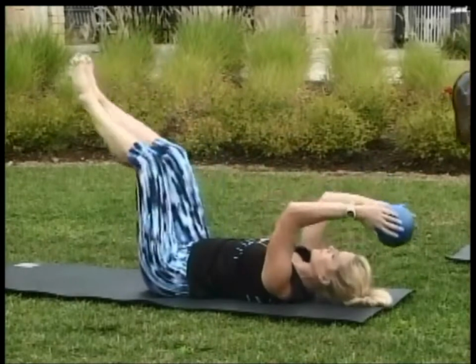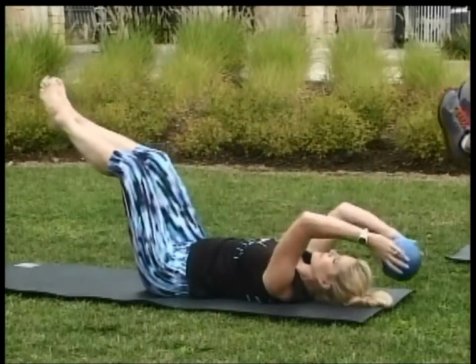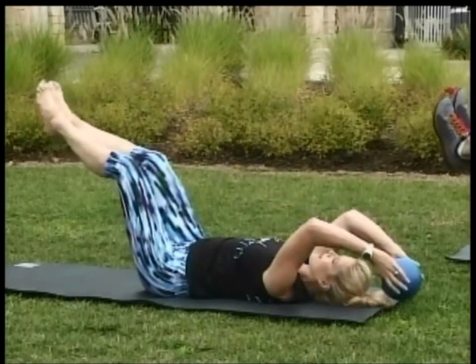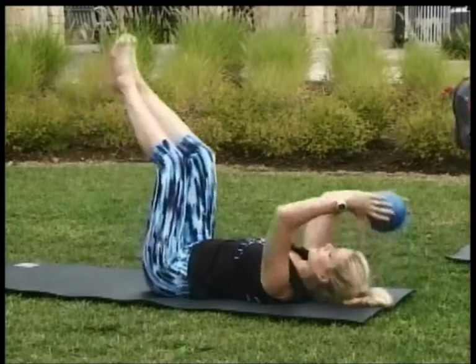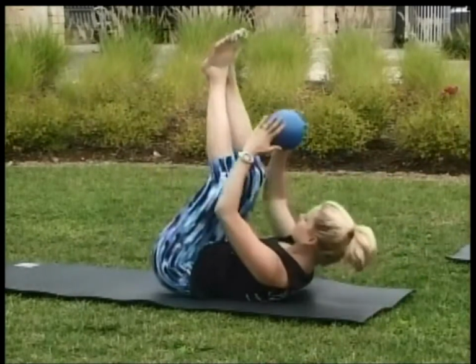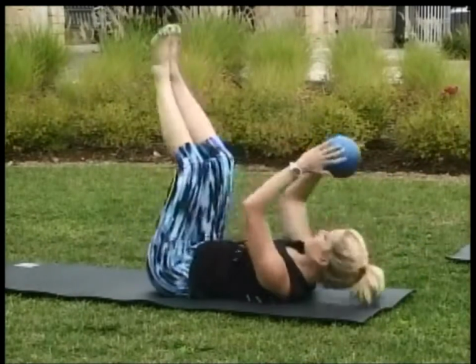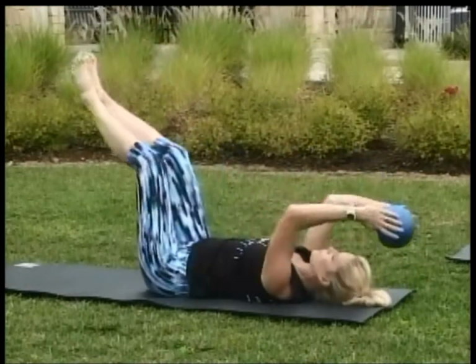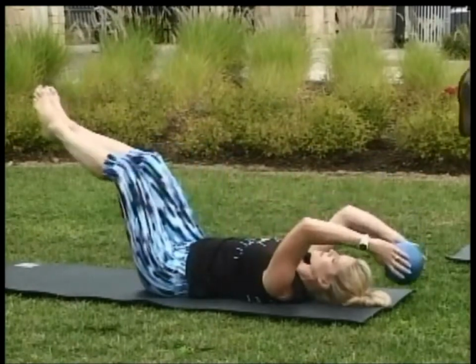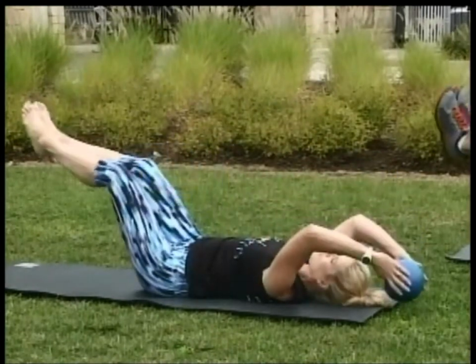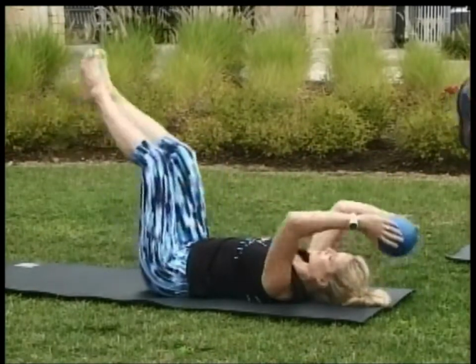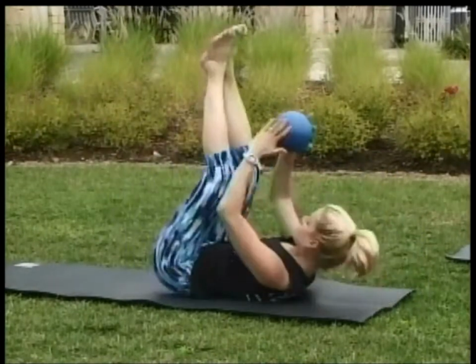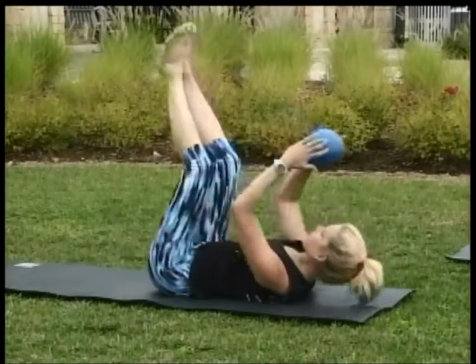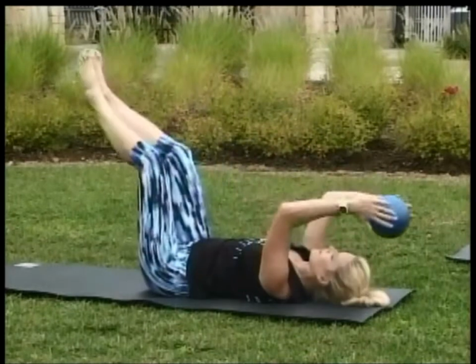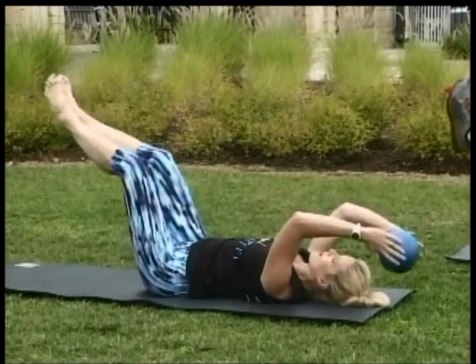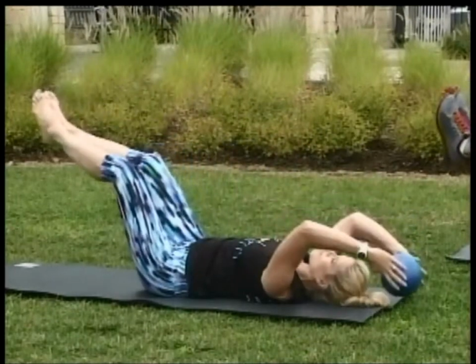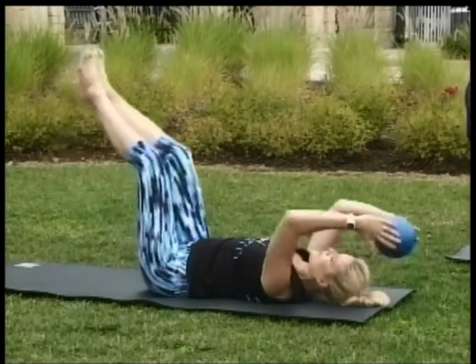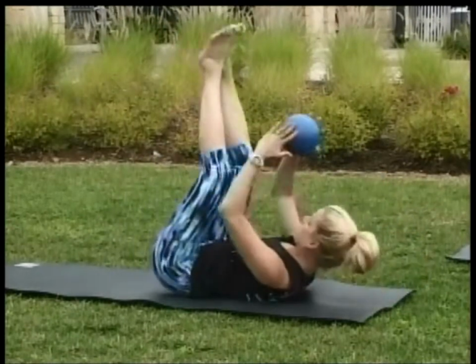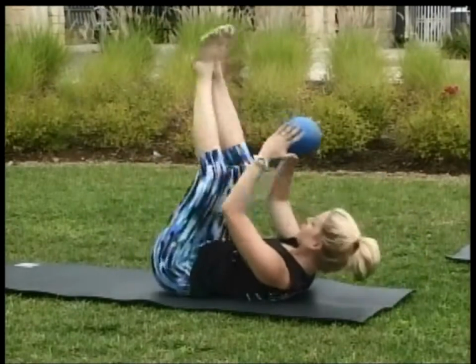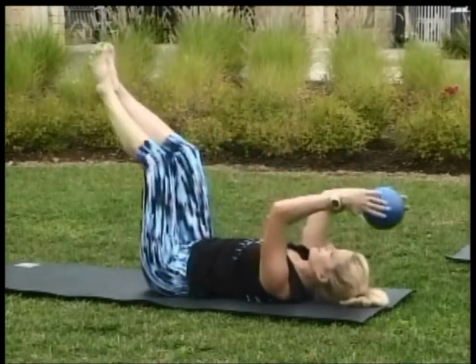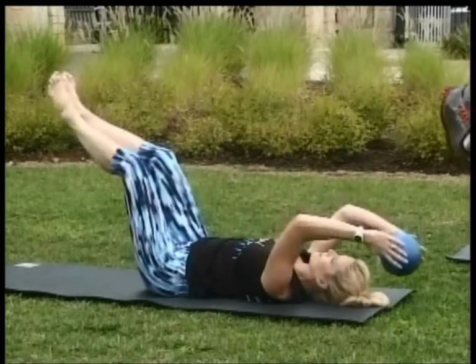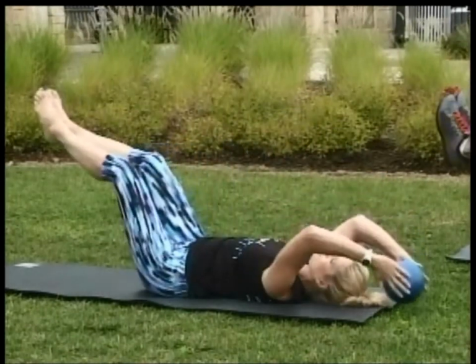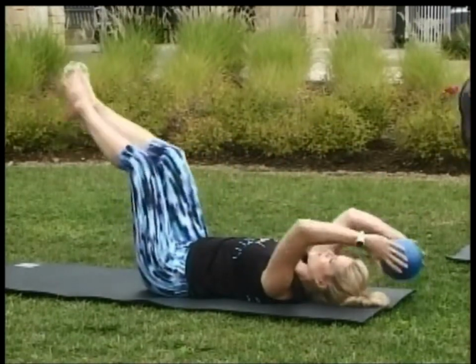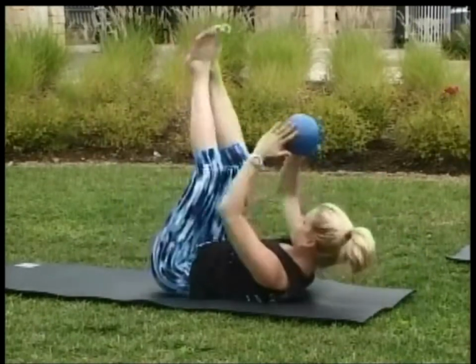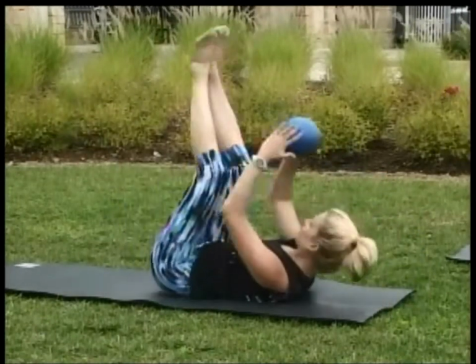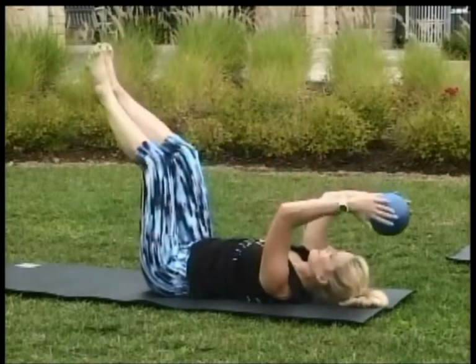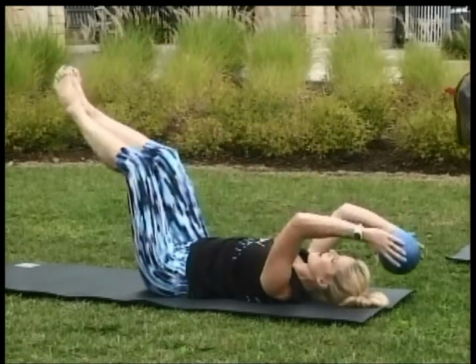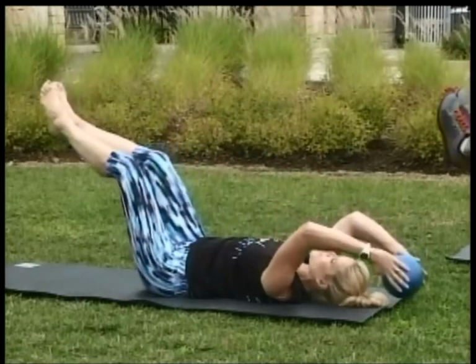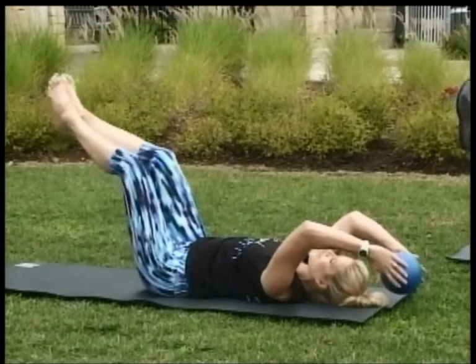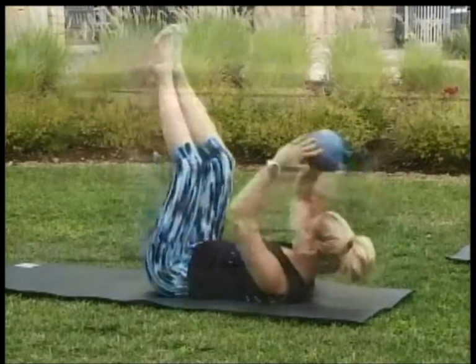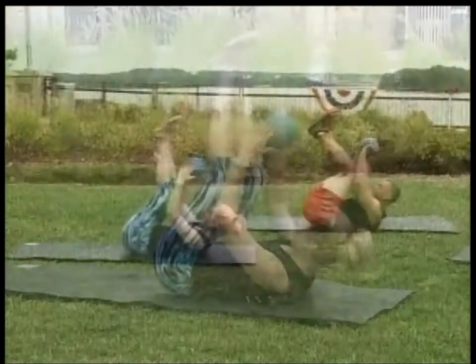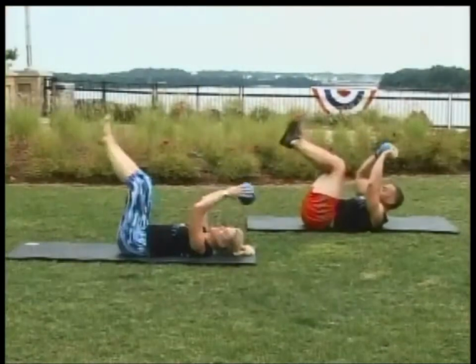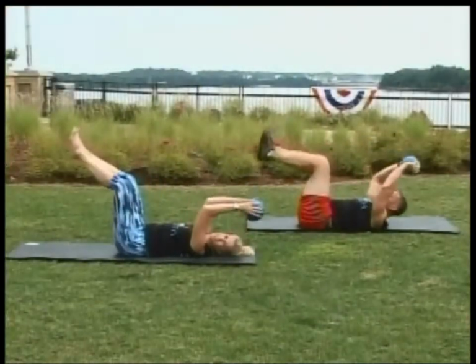Heels staying together. Breathing through this. Mouth open. There's eight. Two more. And one more.